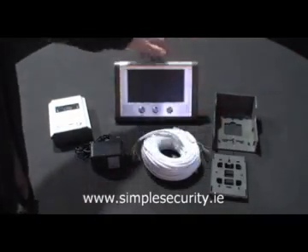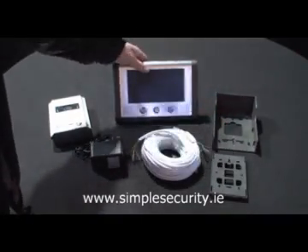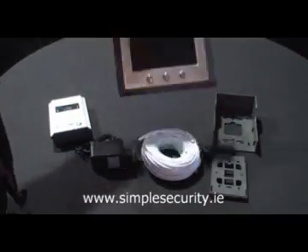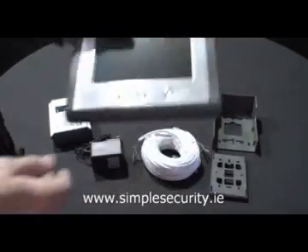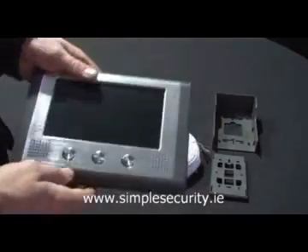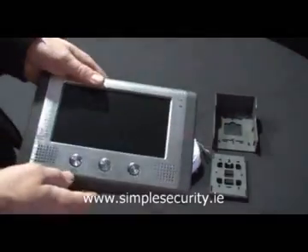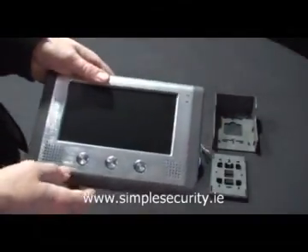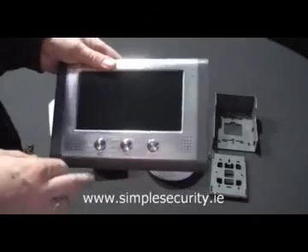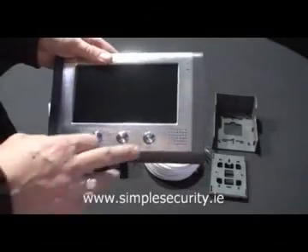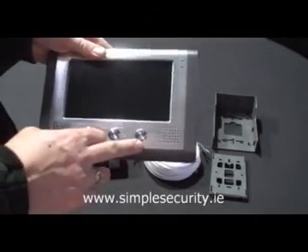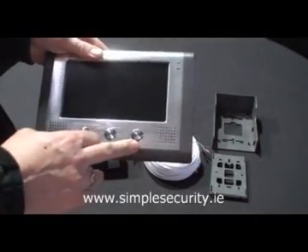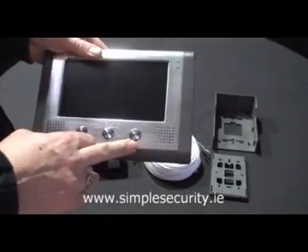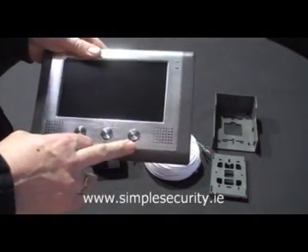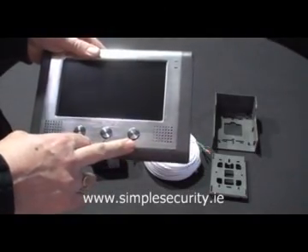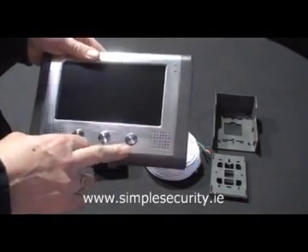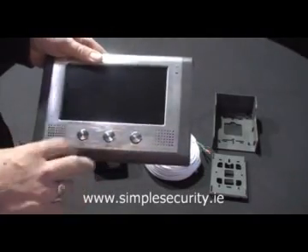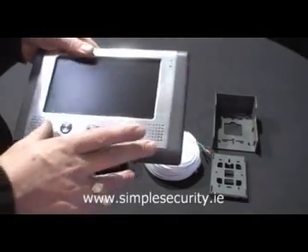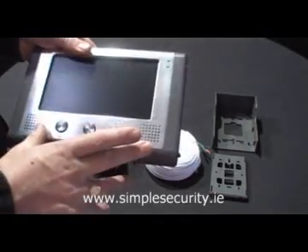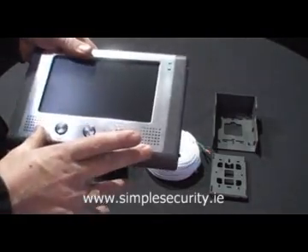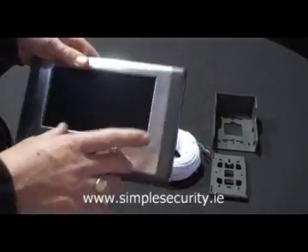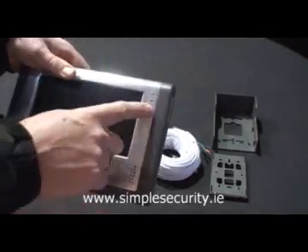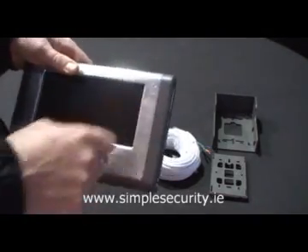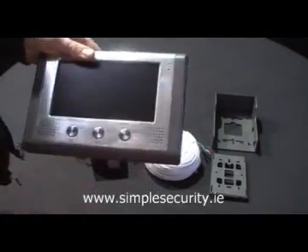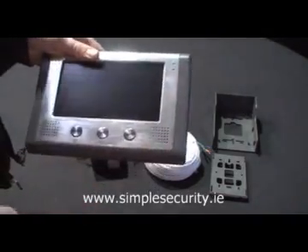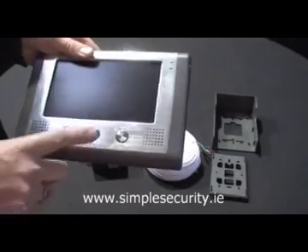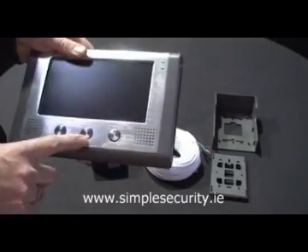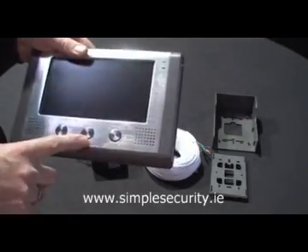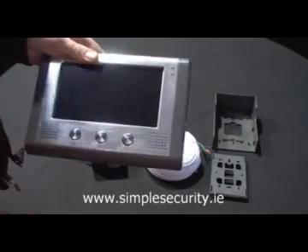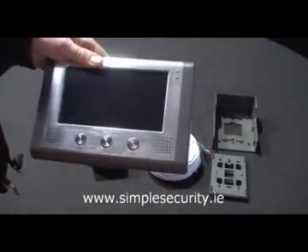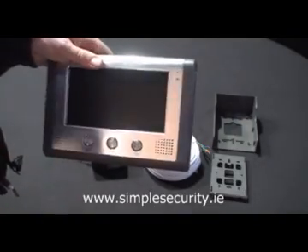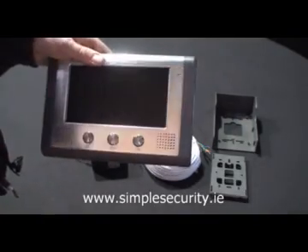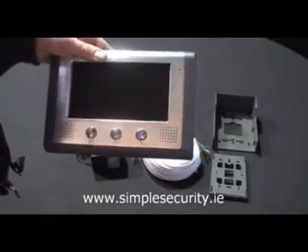You also get this colour screen, as you can see, with a speak-through button, speakers and microphone. You also get a door release button.